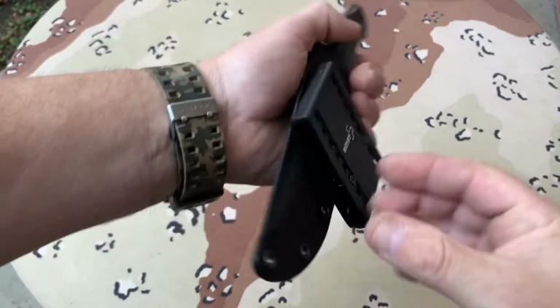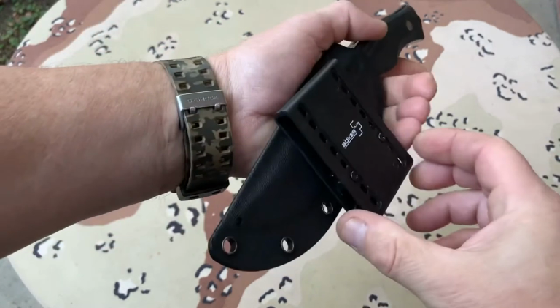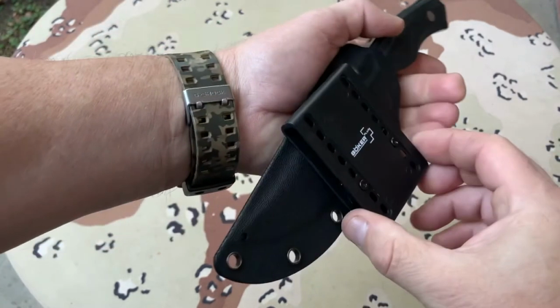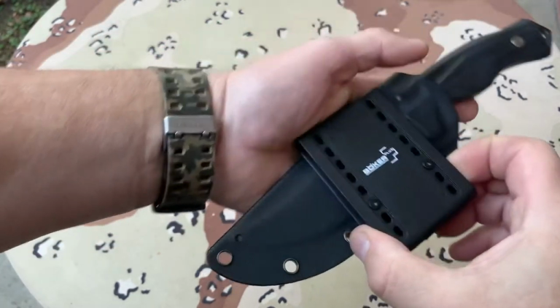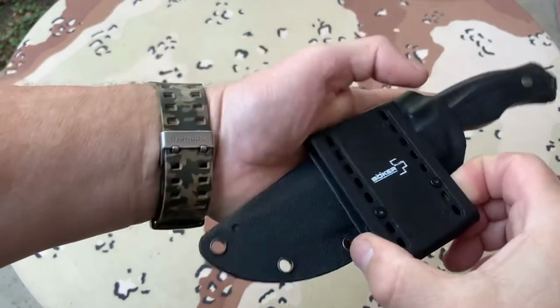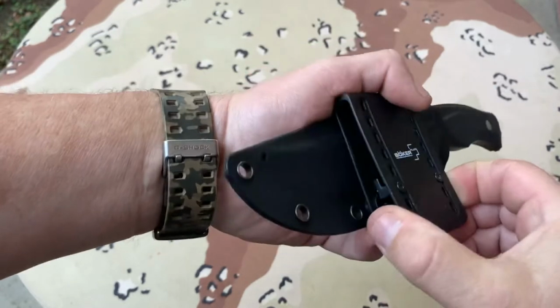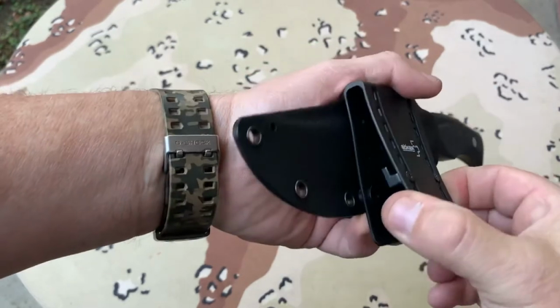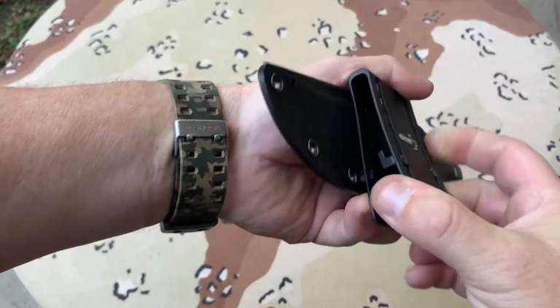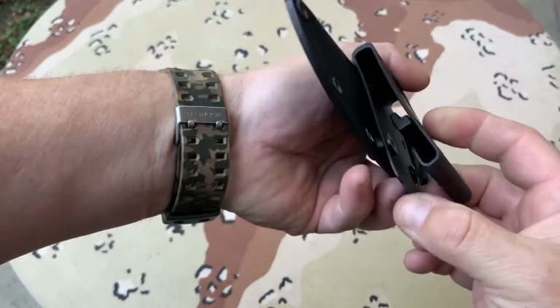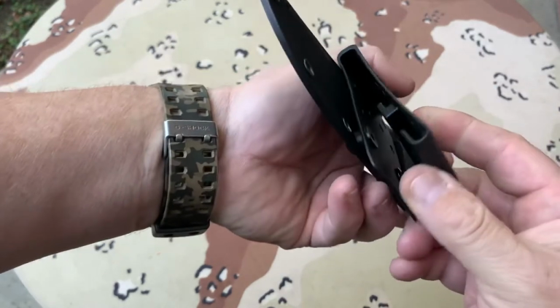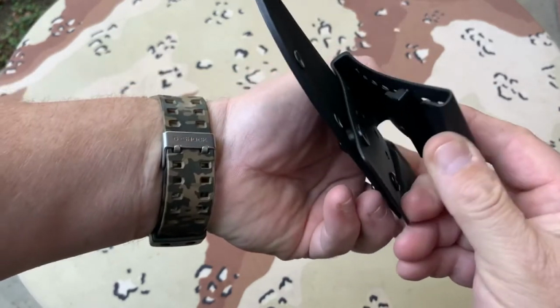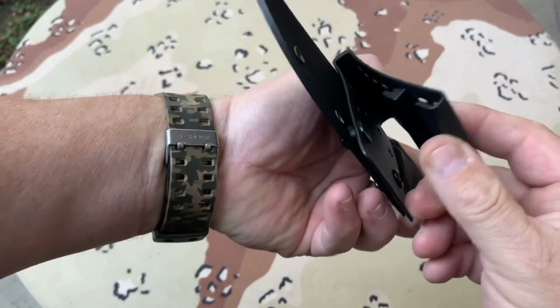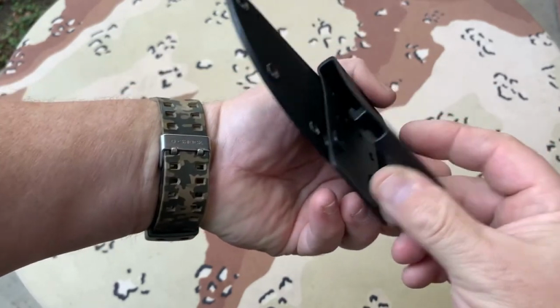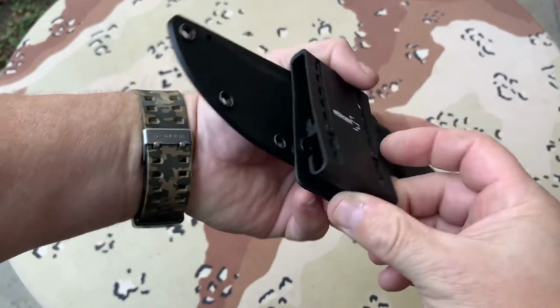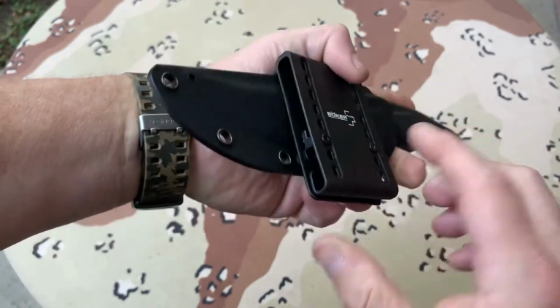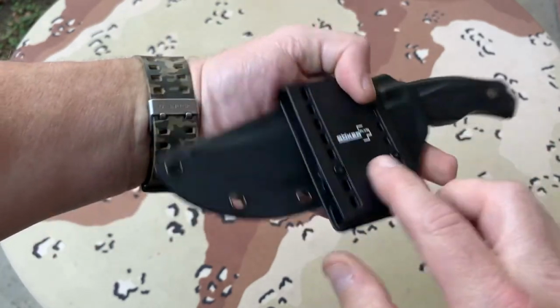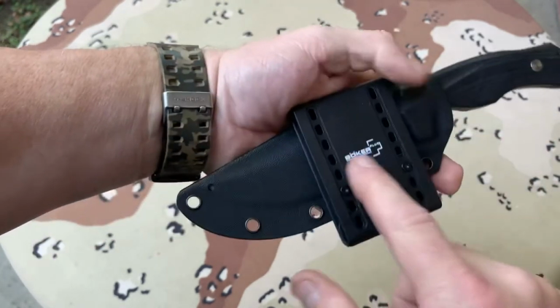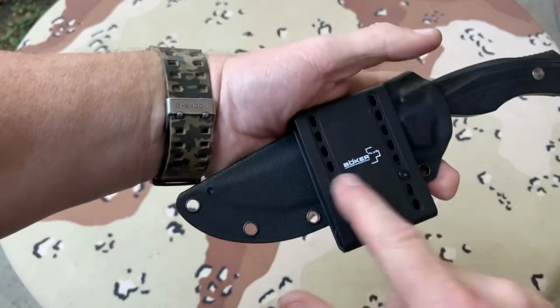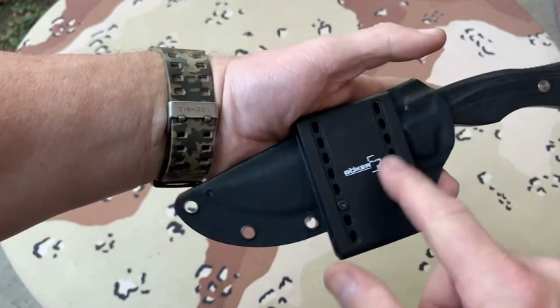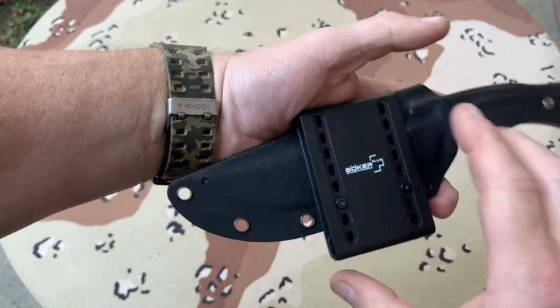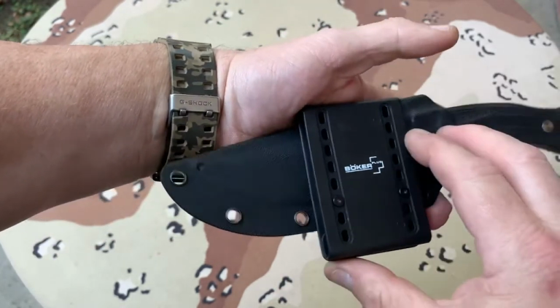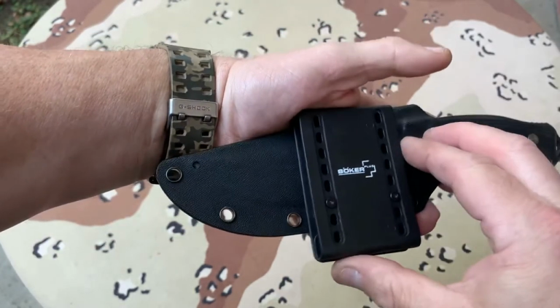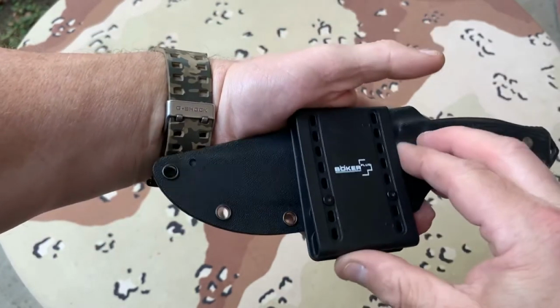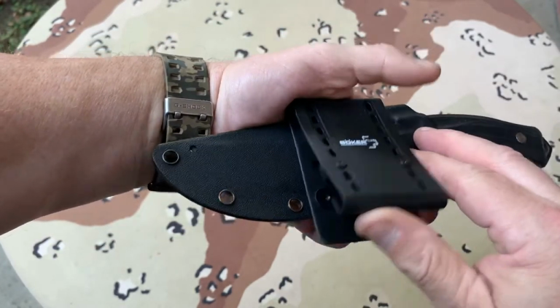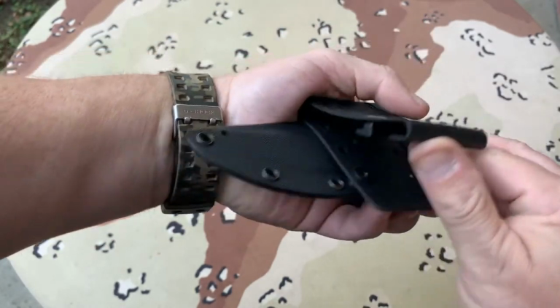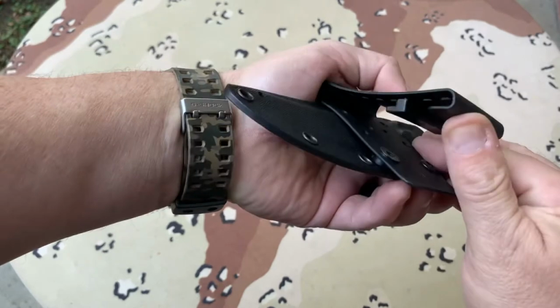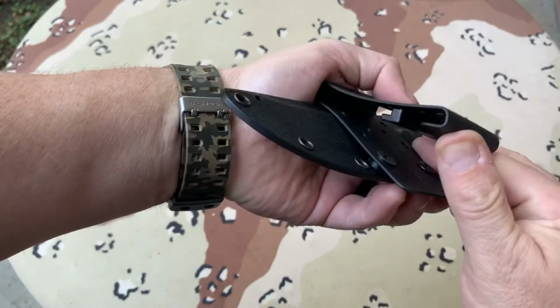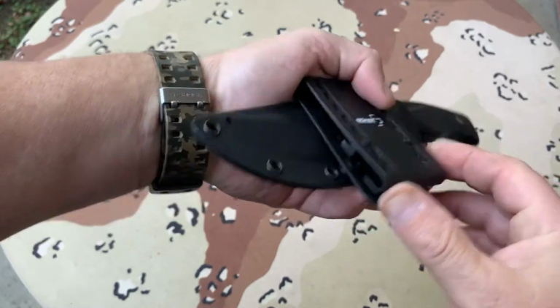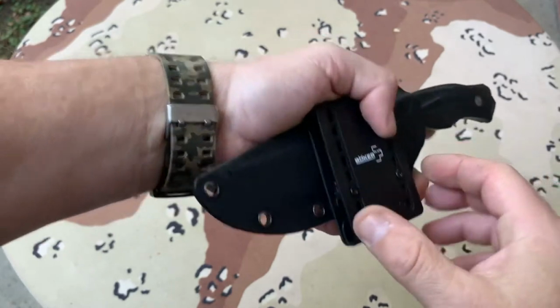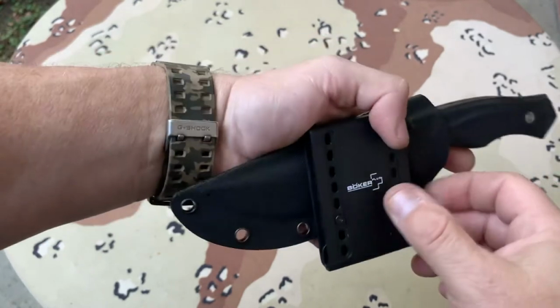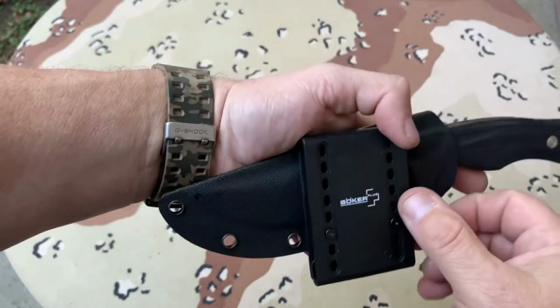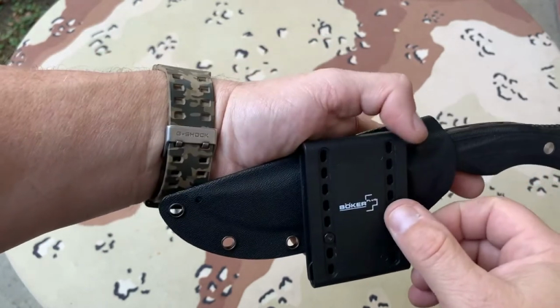This came from Boker. It's like a tech-lock style device. You can wear it on your belt or carry it scout style.